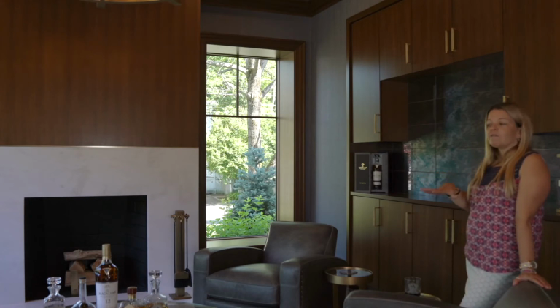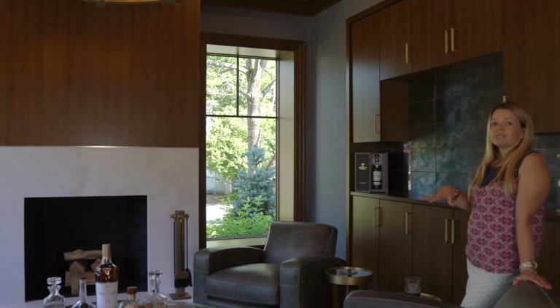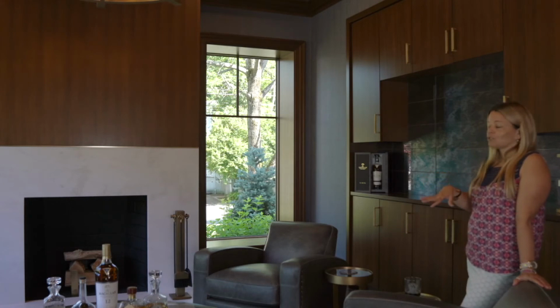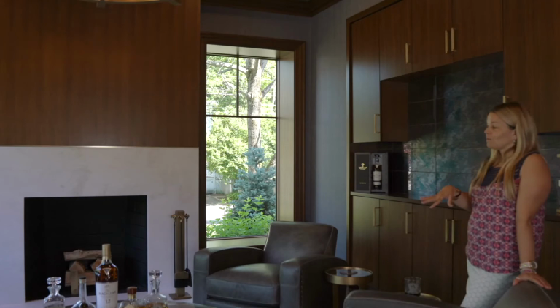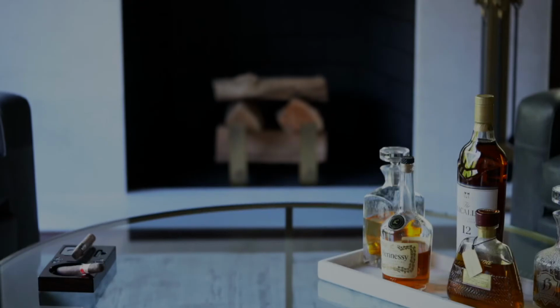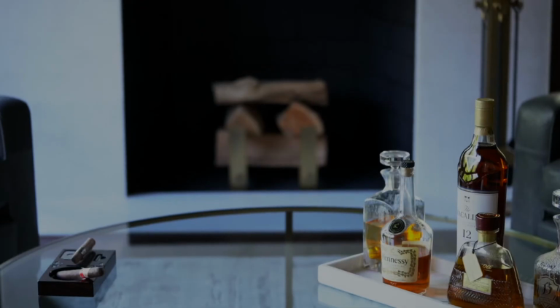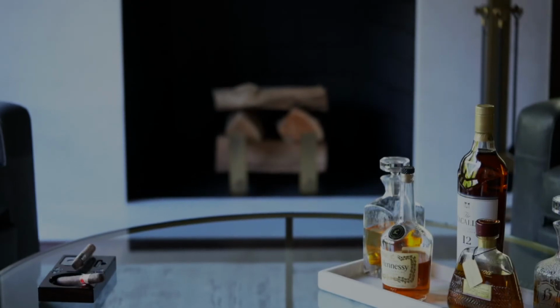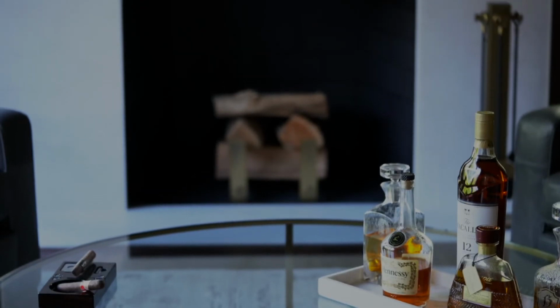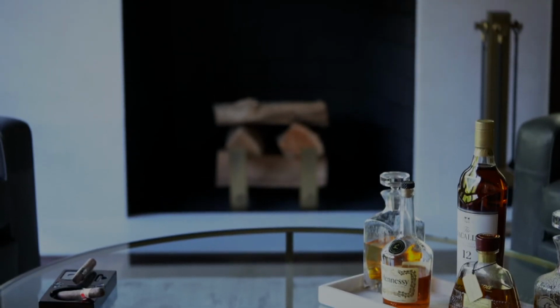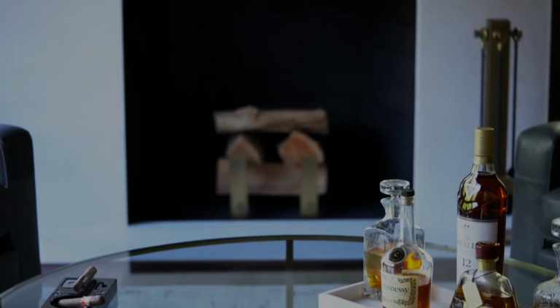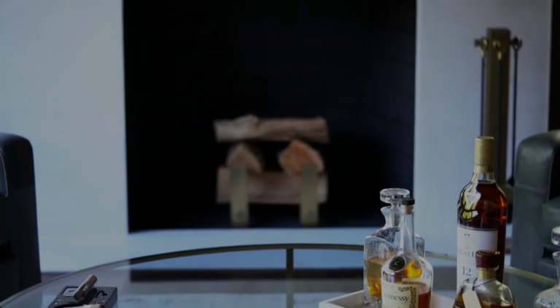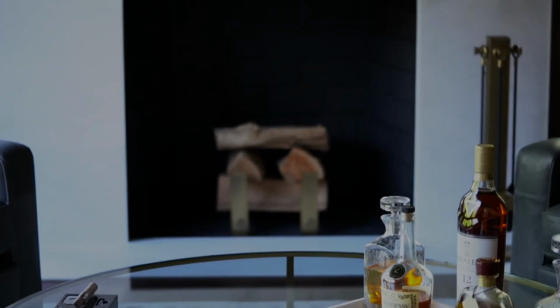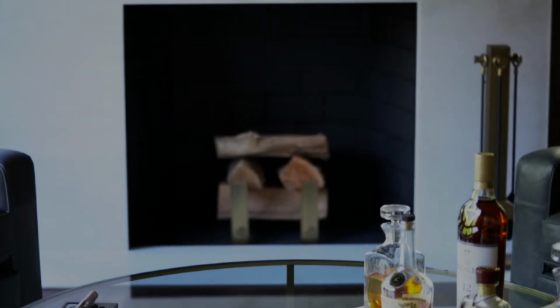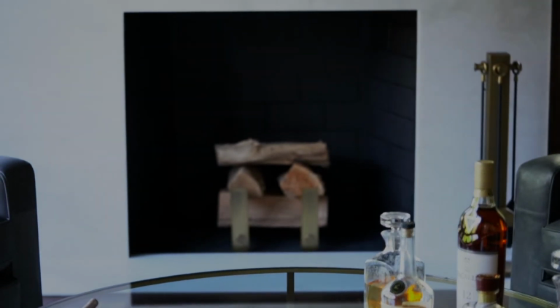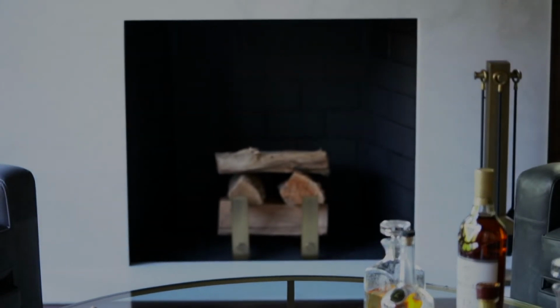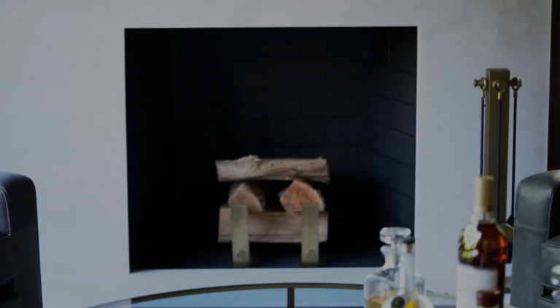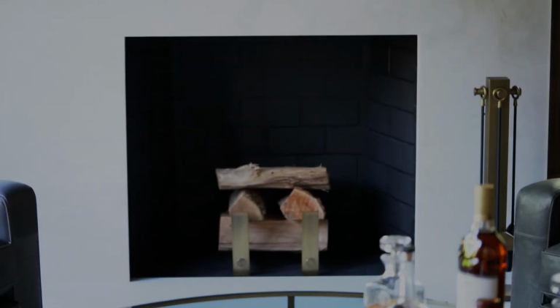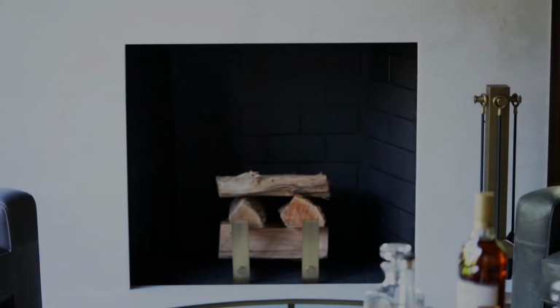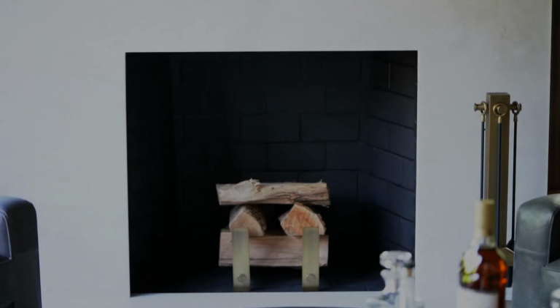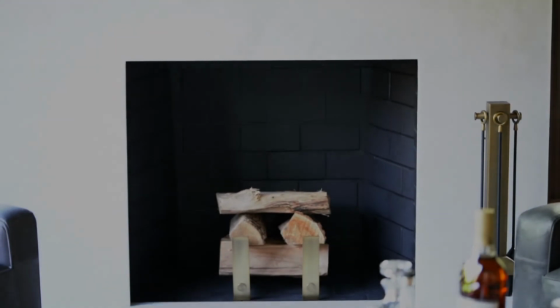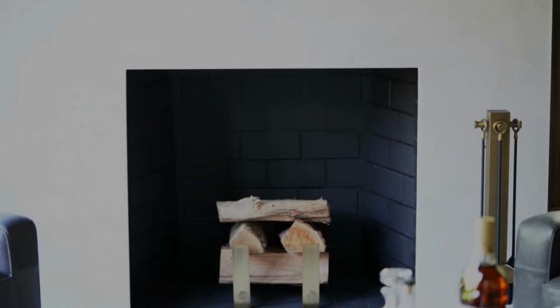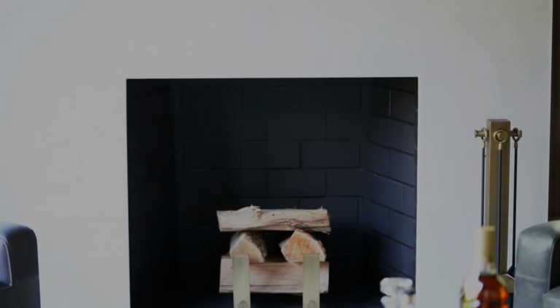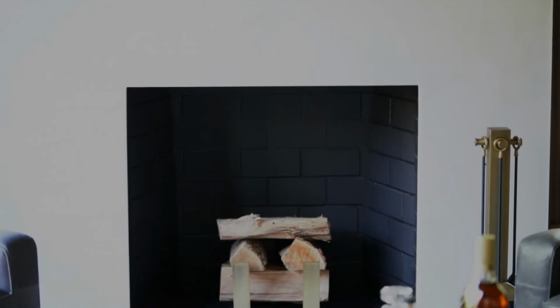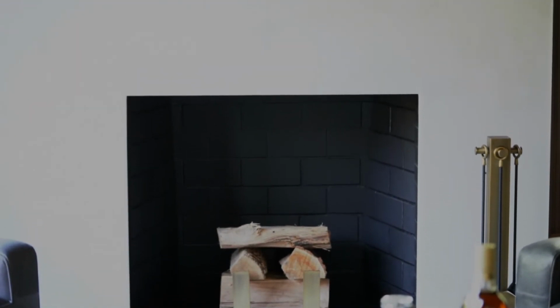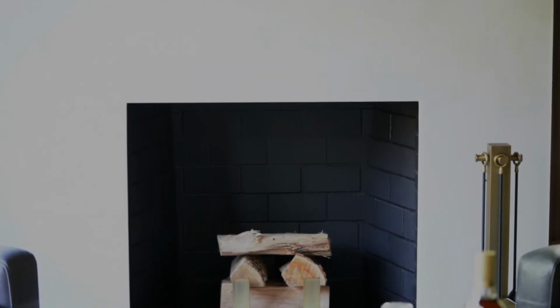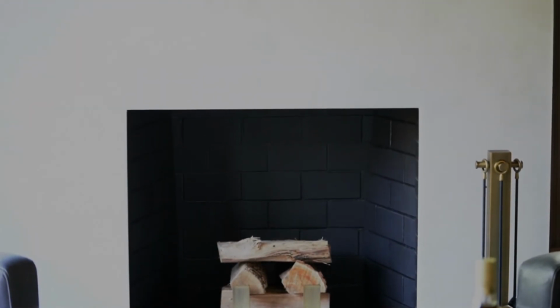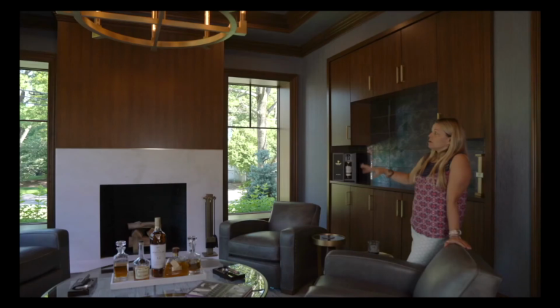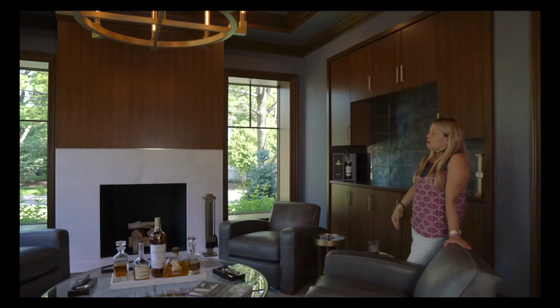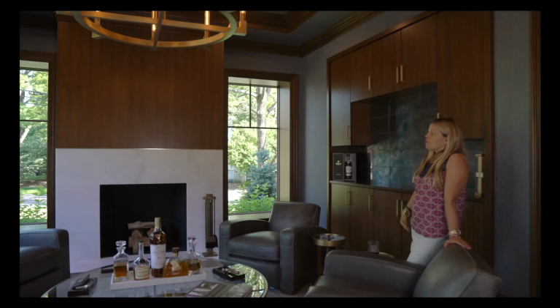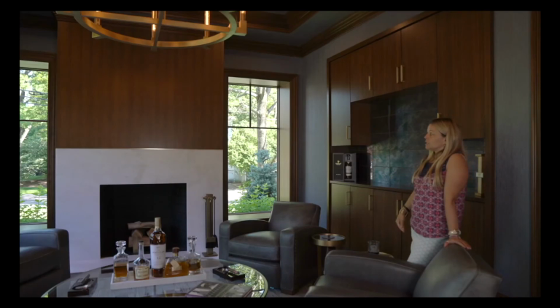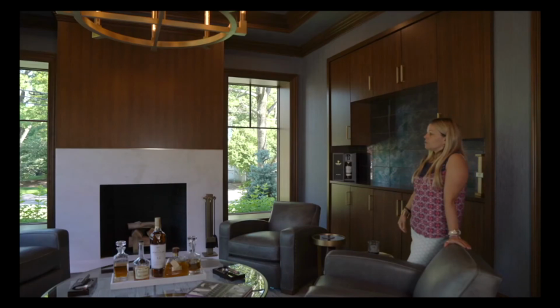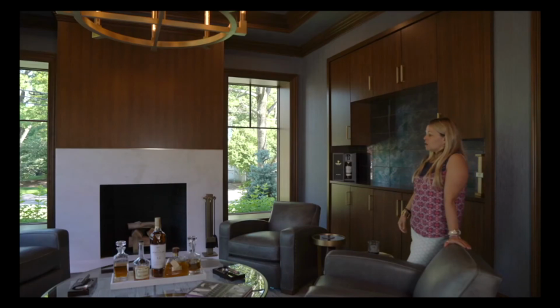Everybody loves this room. I love the fireplace — that's a white rhino leathered marble. And all of the wood on the wall is walnut.